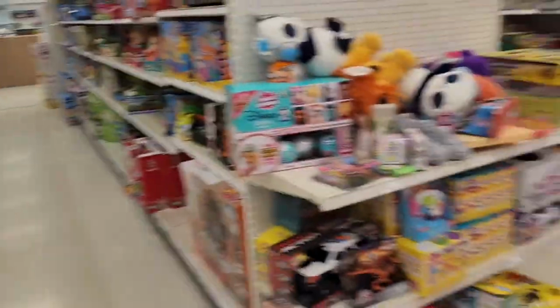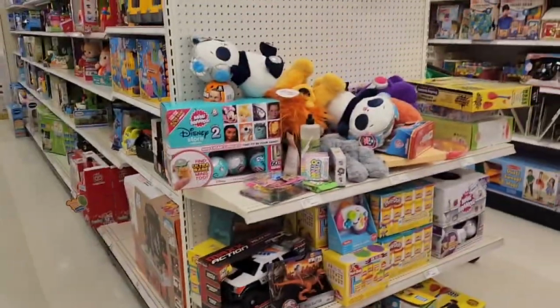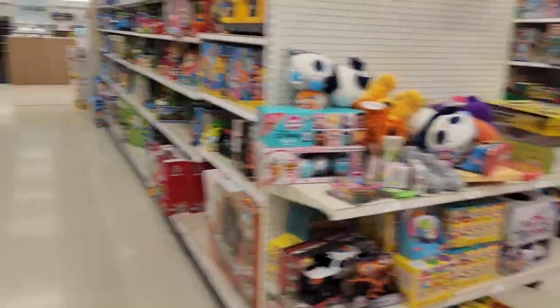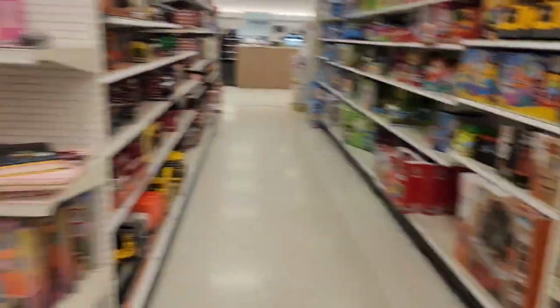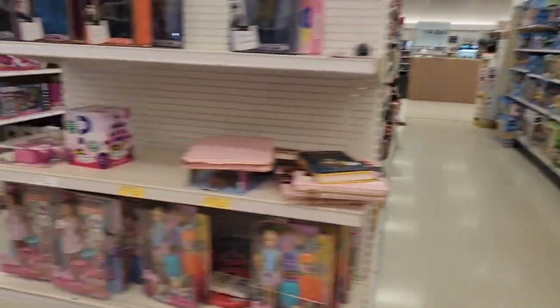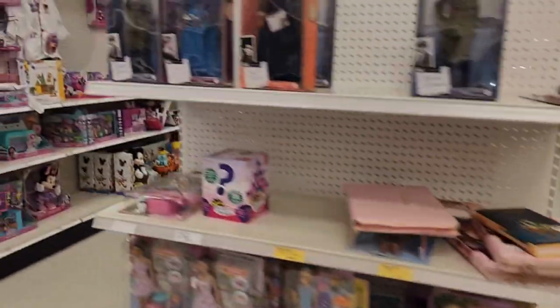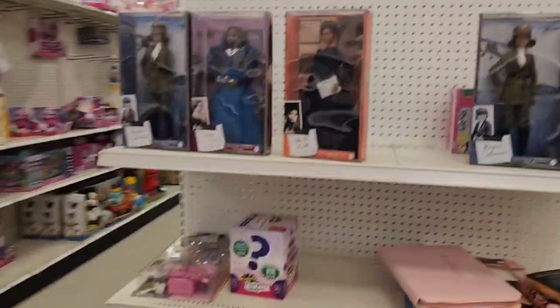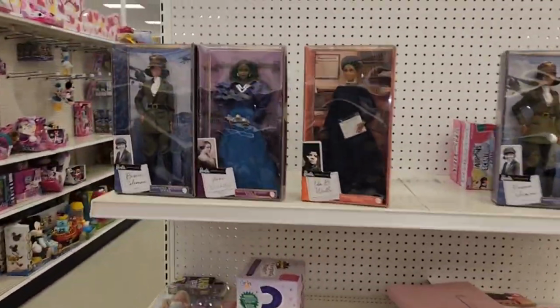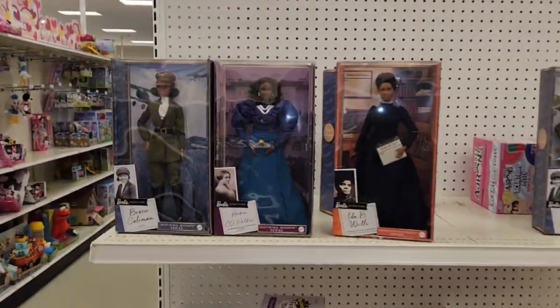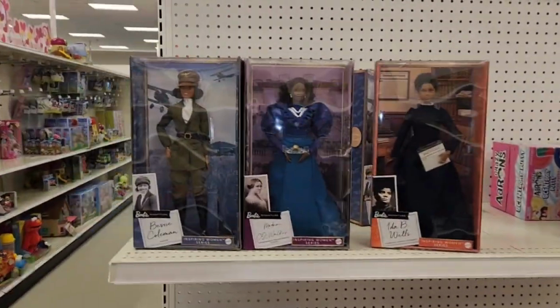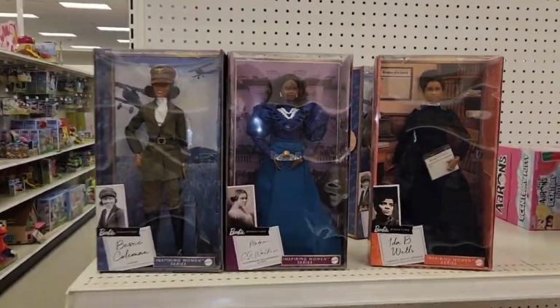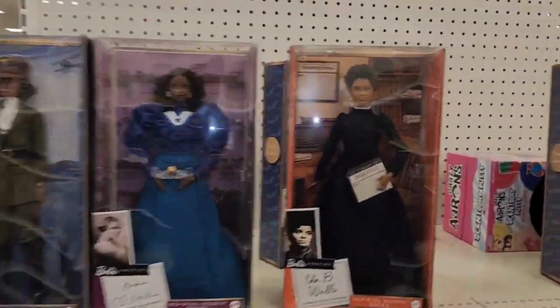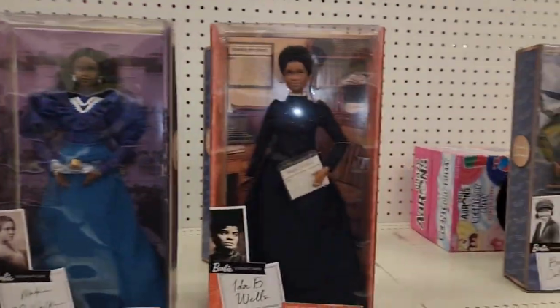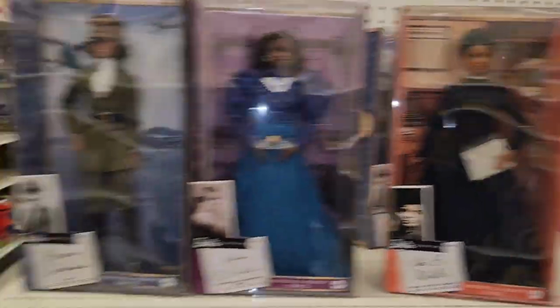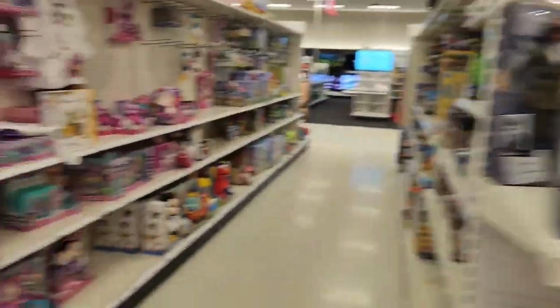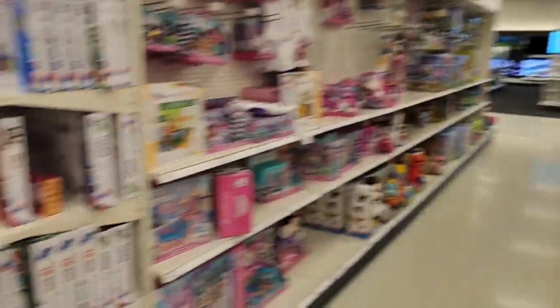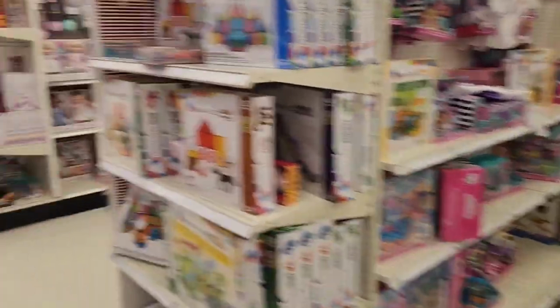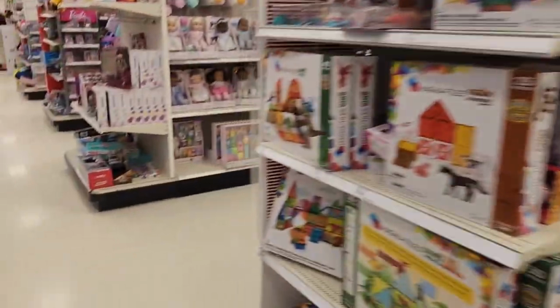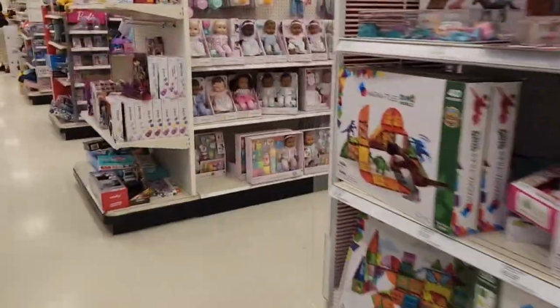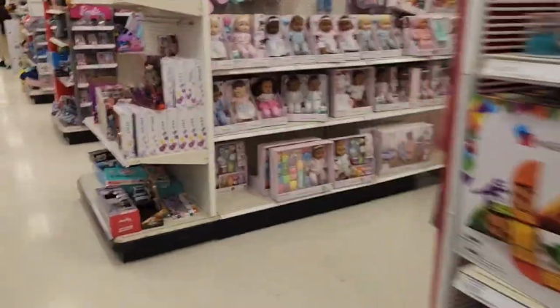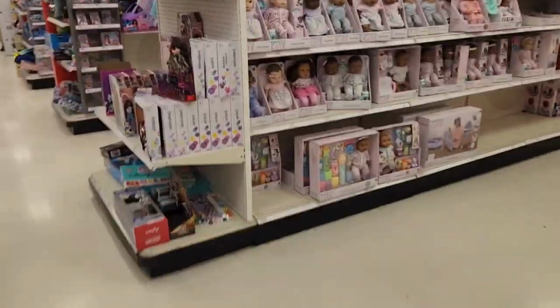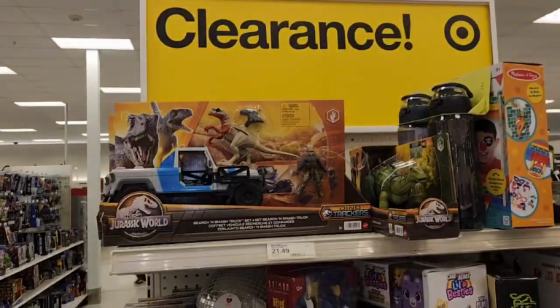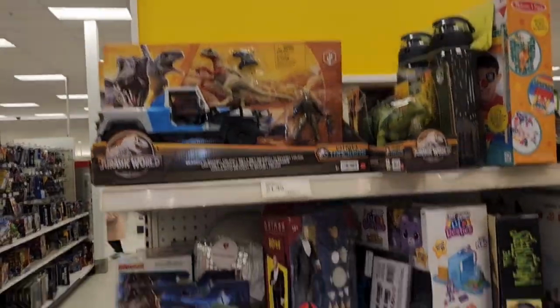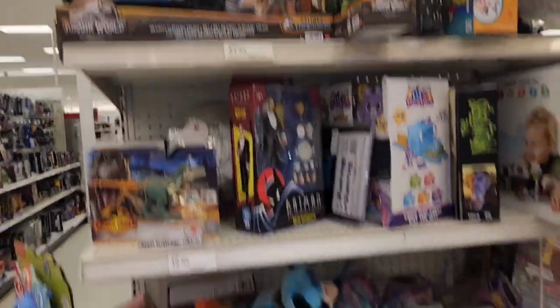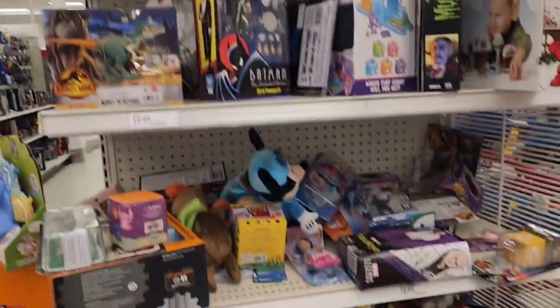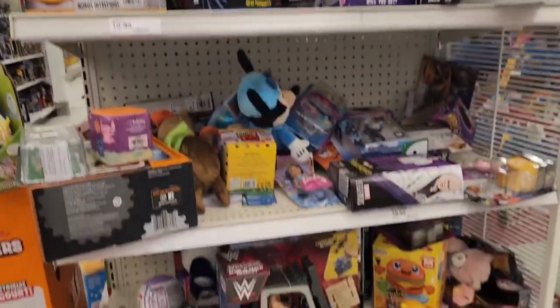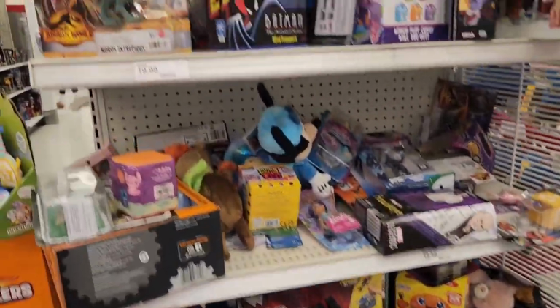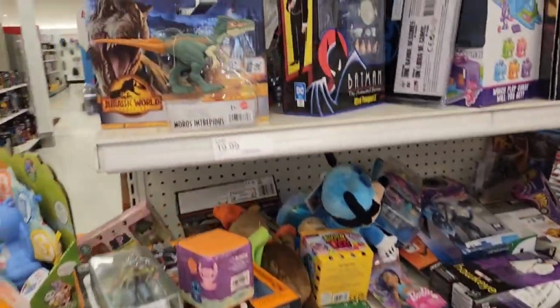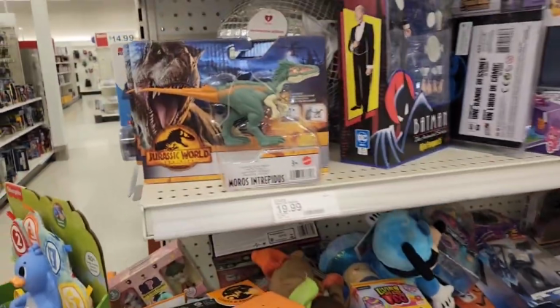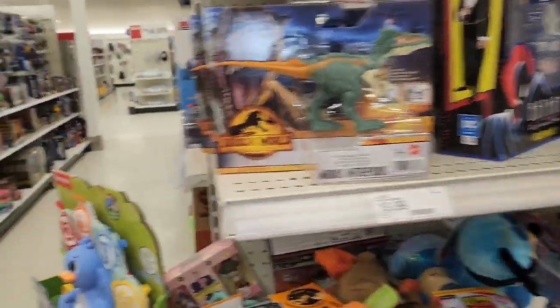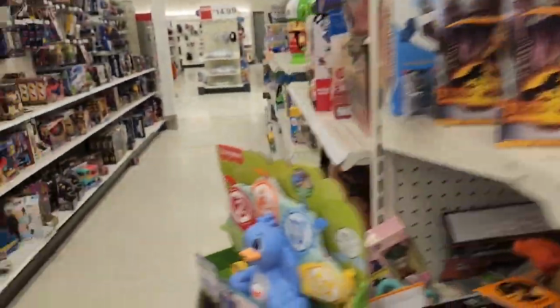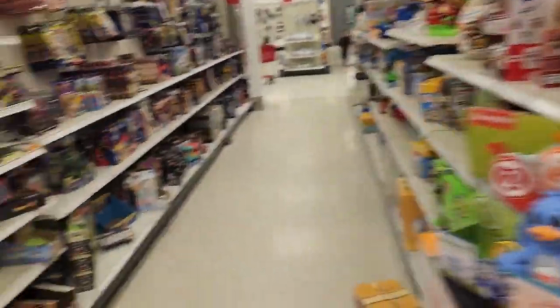Let's check out the clearance section. With the clearance section, I'm pretty sure all of this stuff is not clearance.